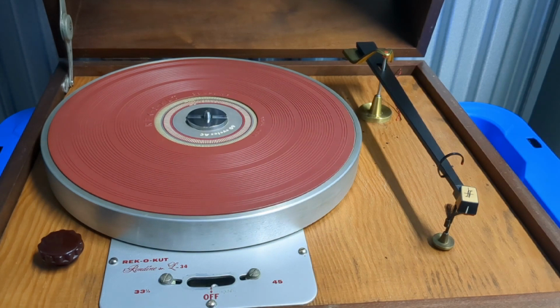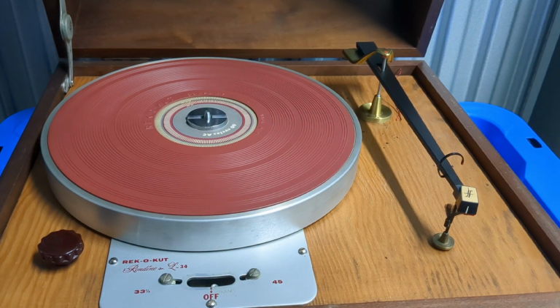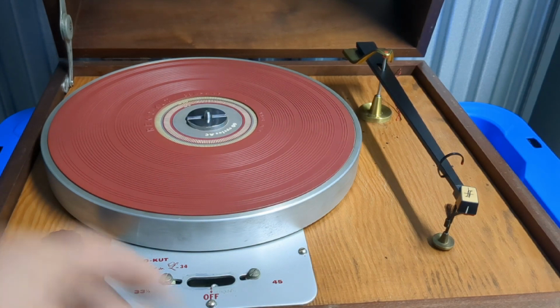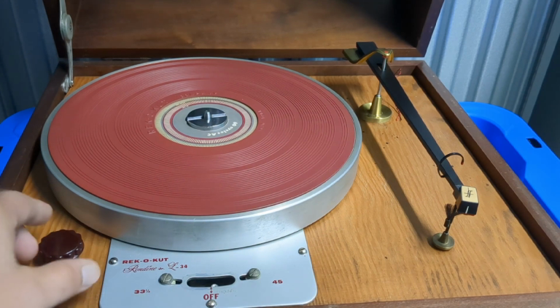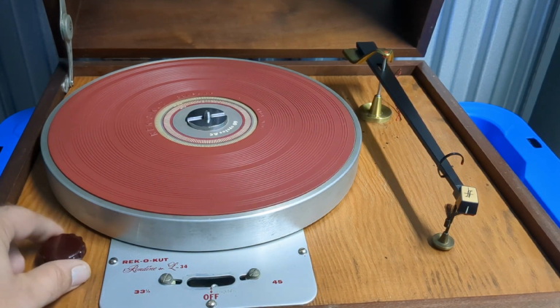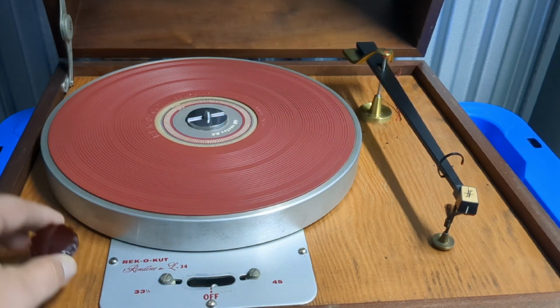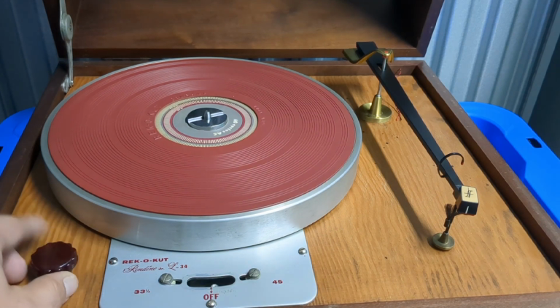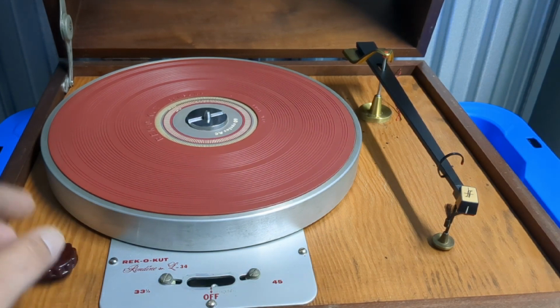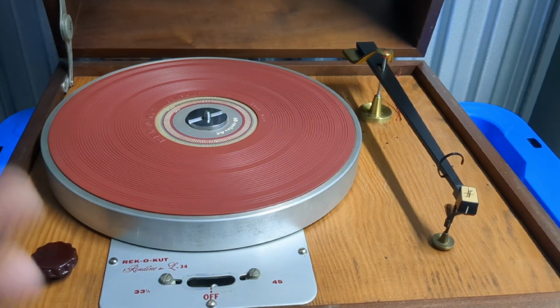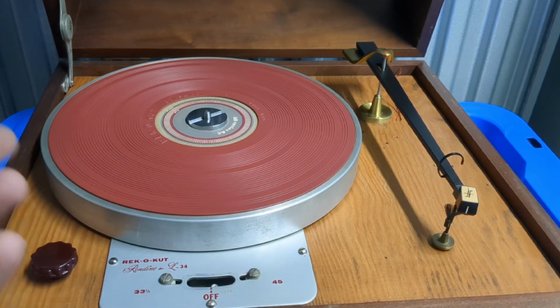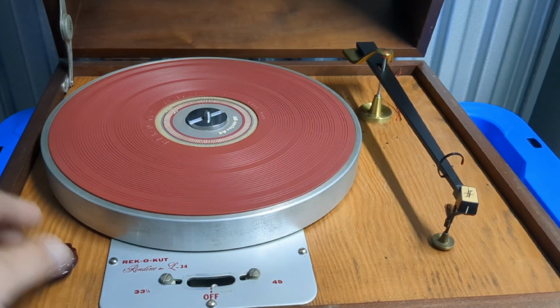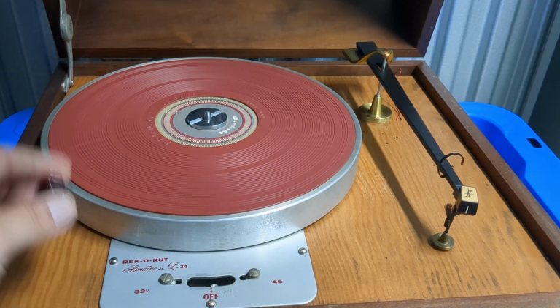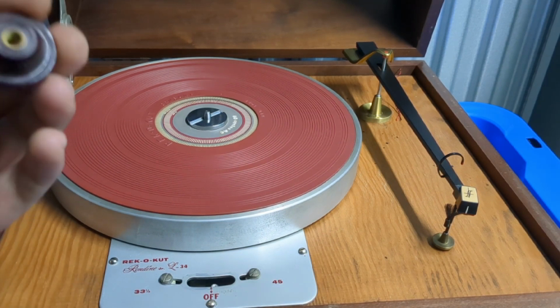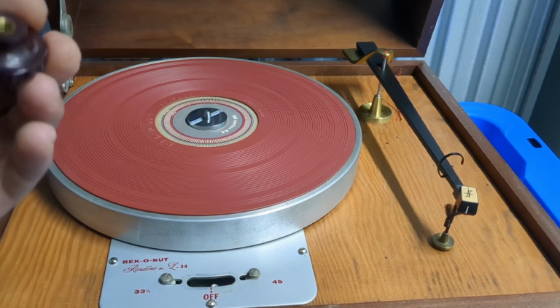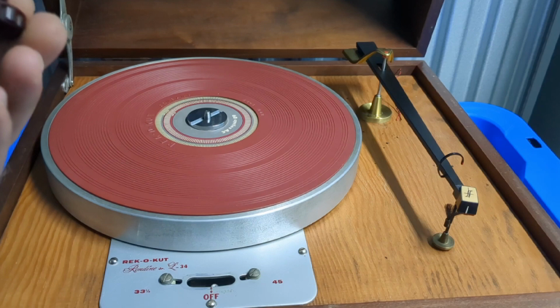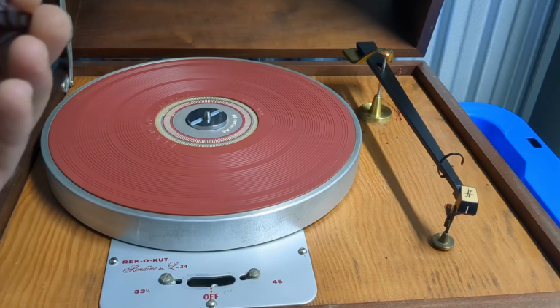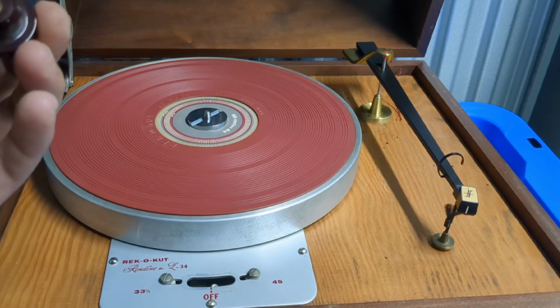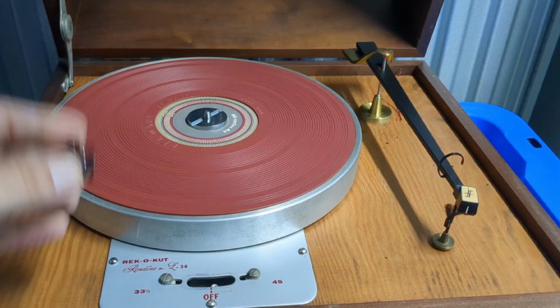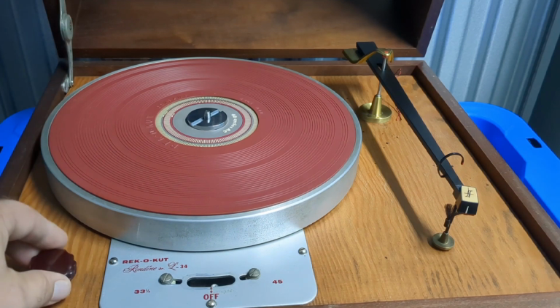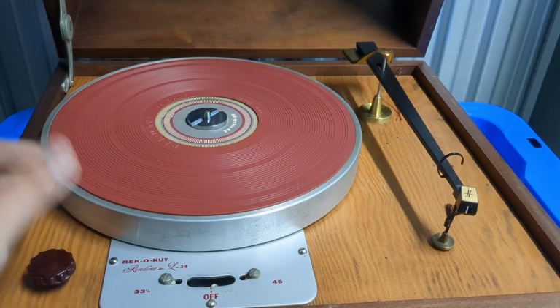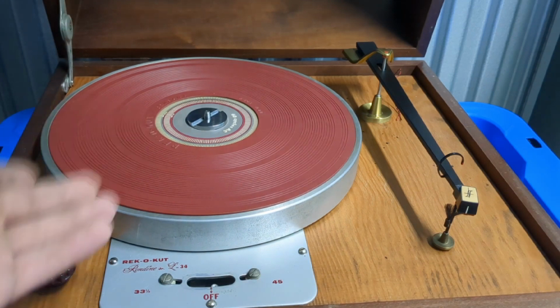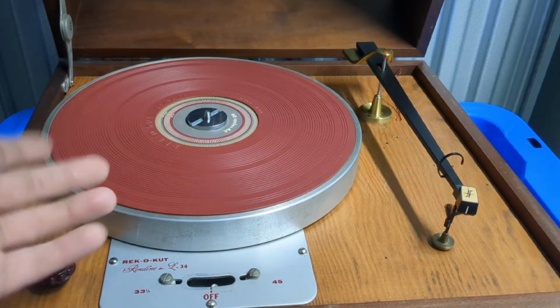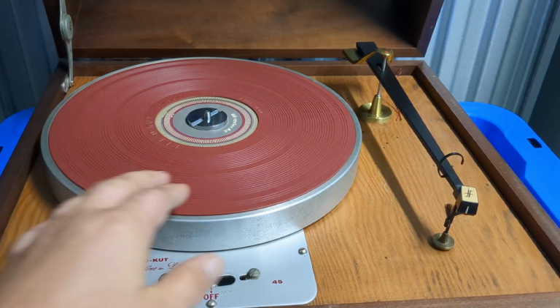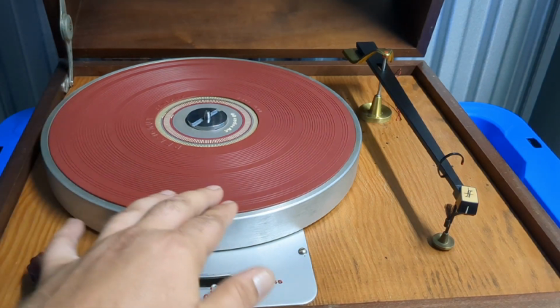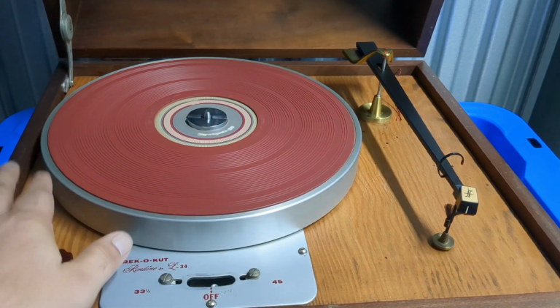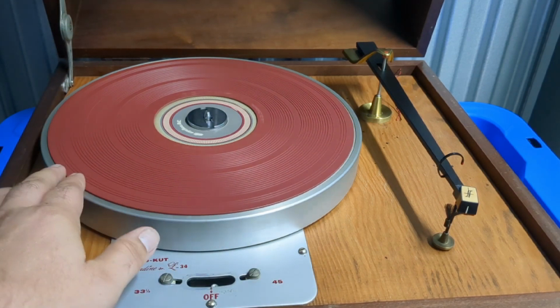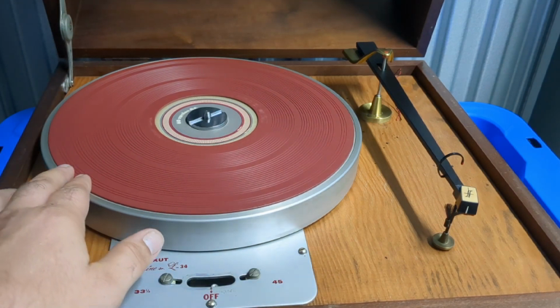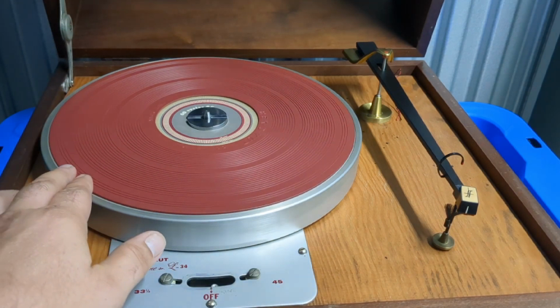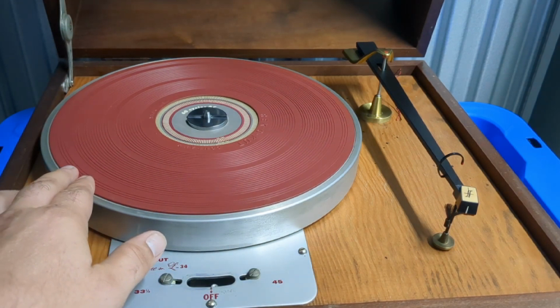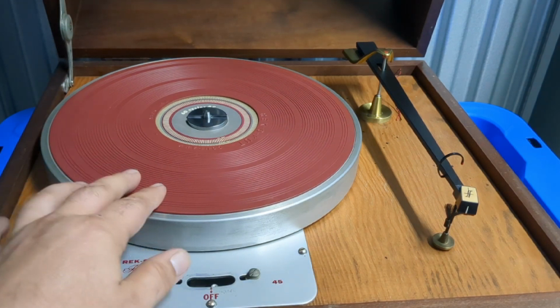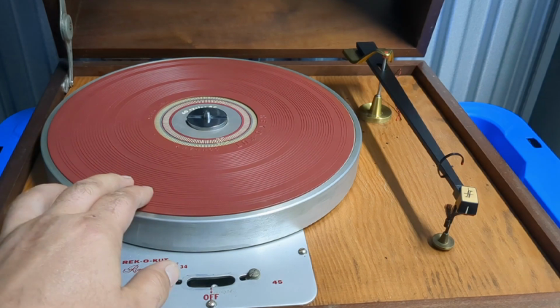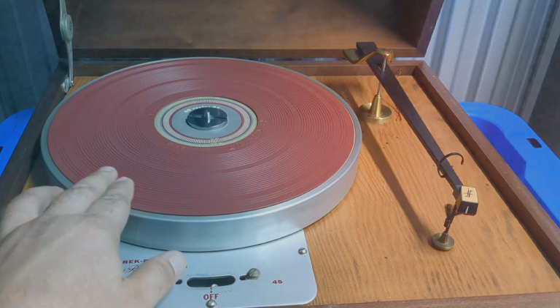Definitely kind of neat — I'm excited to get it together. I may do a repair video, I may not, I haven't decided. But we'll take a look at it and kind of take it from there.